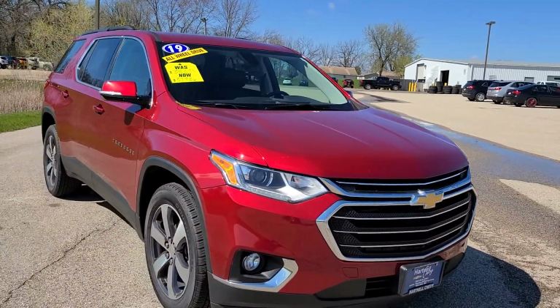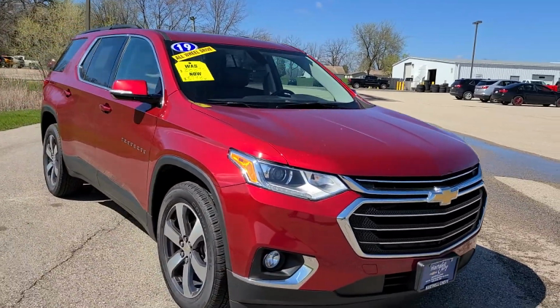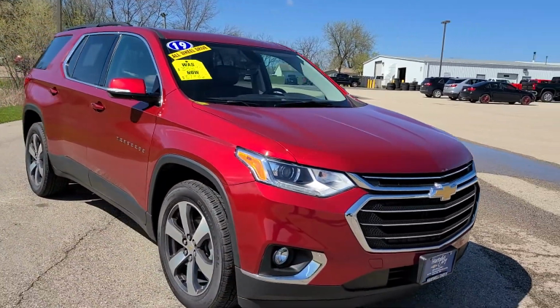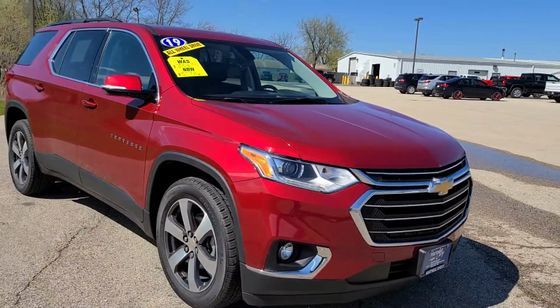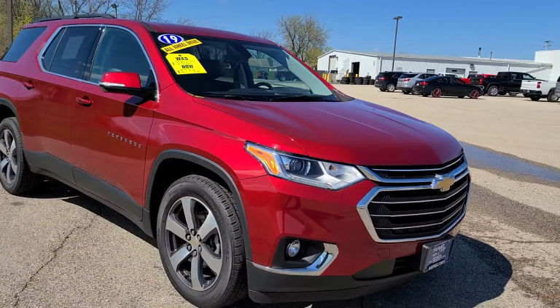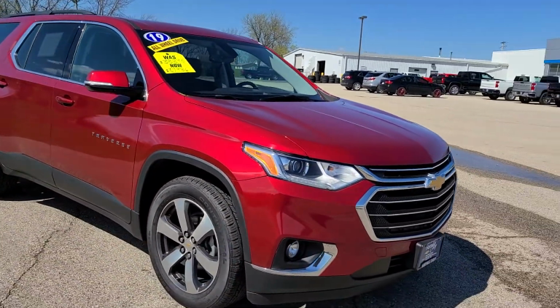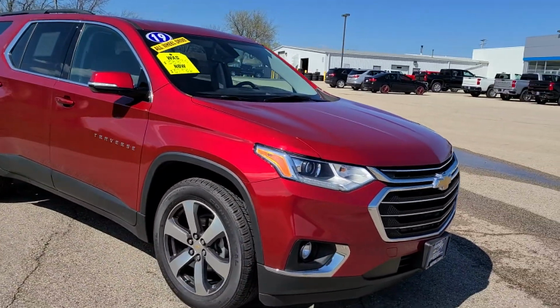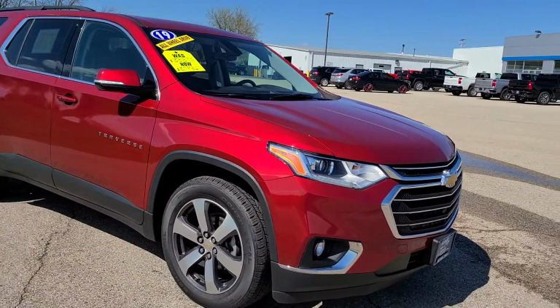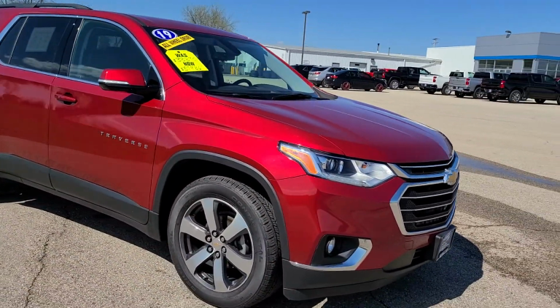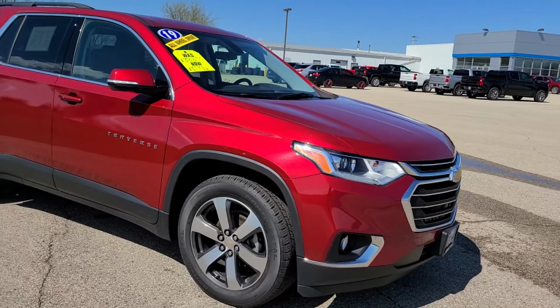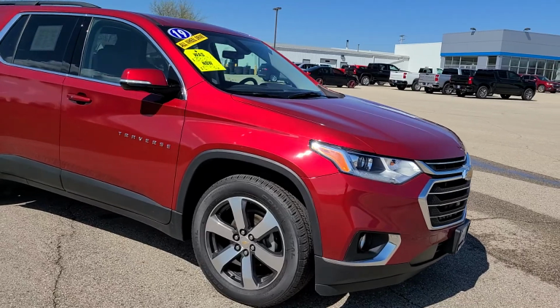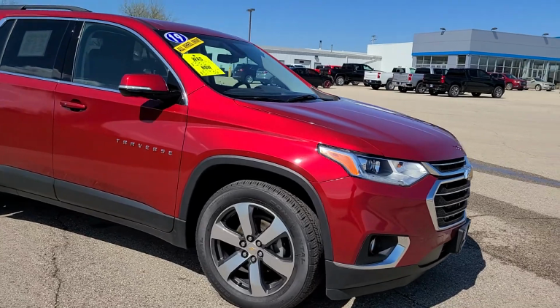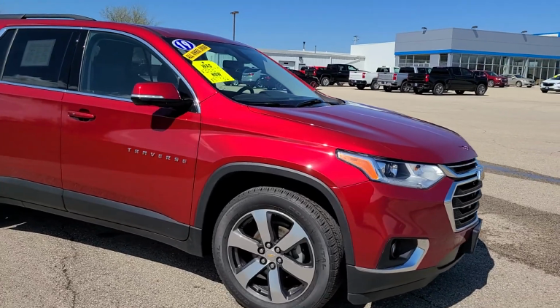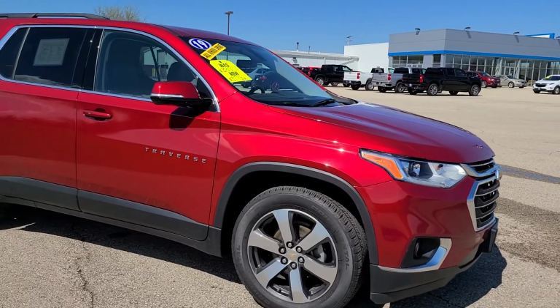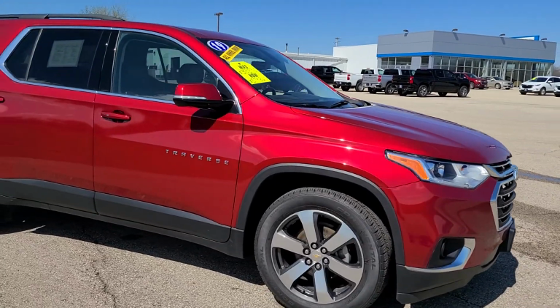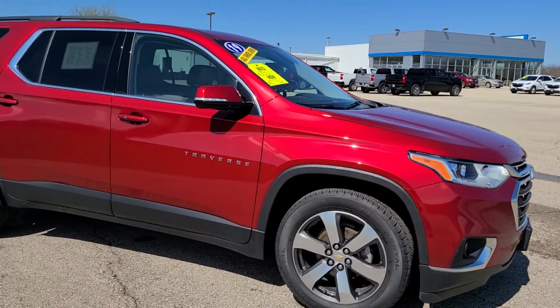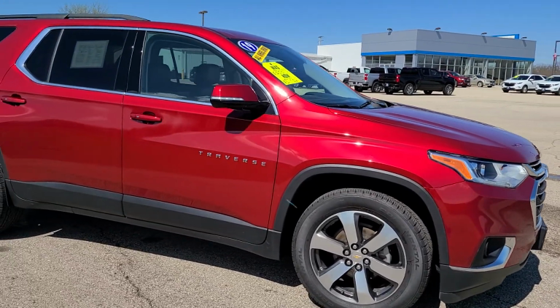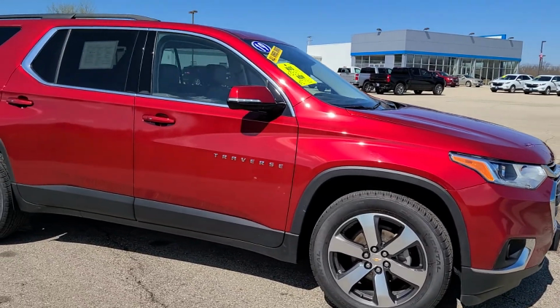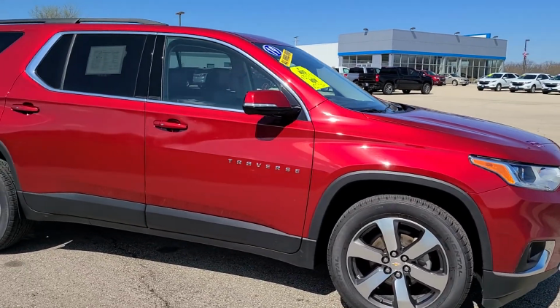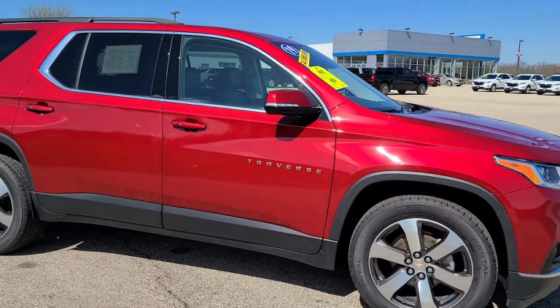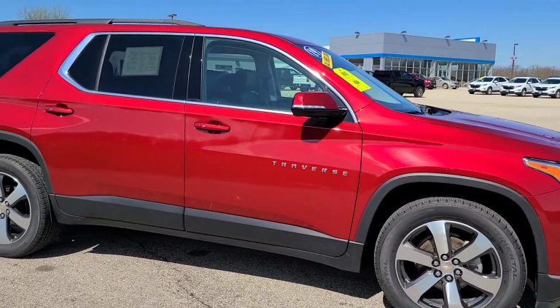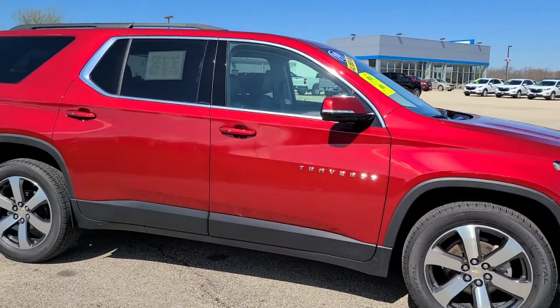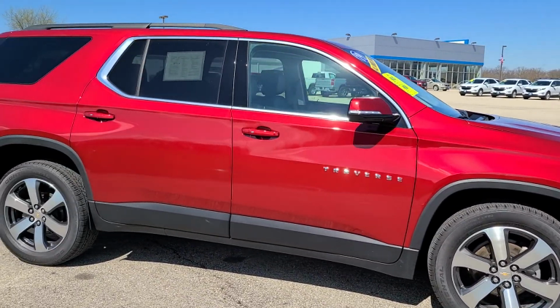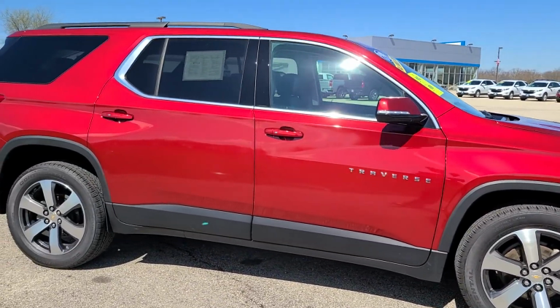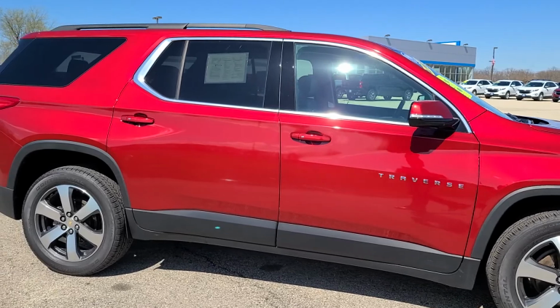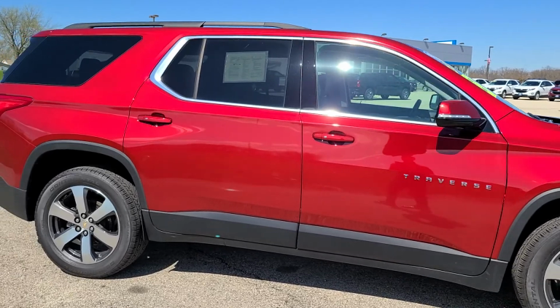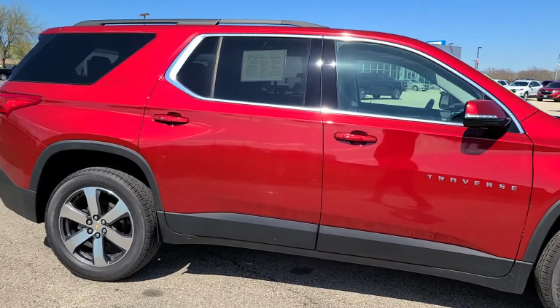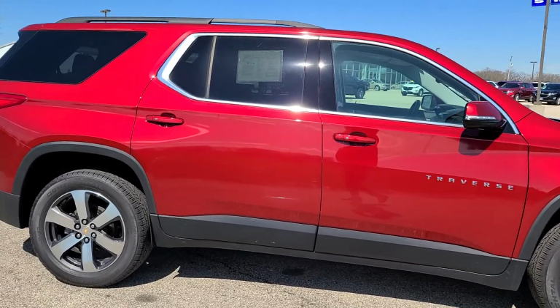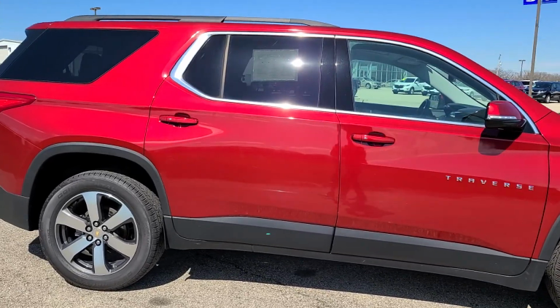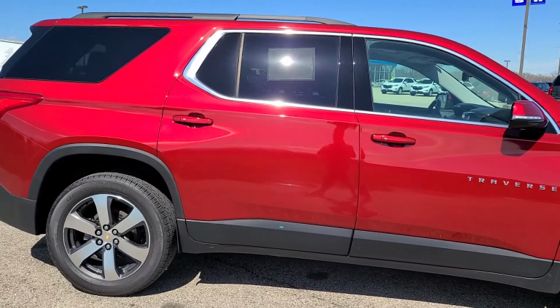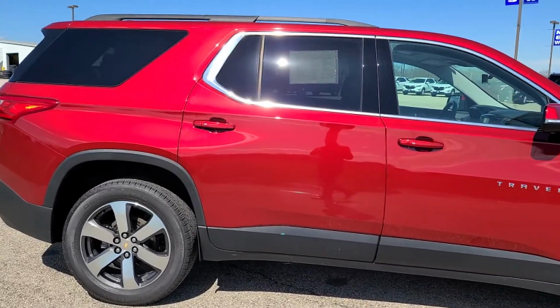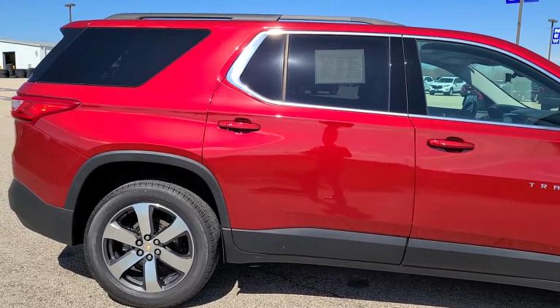This one has the 20-inch nicer wheels, leather interior, keyless entry, push-button start, and an automatic liftgate.